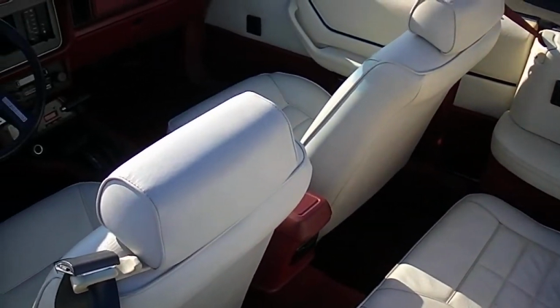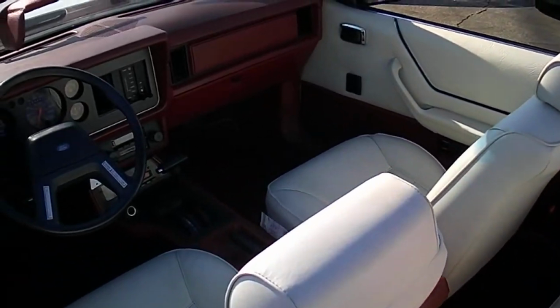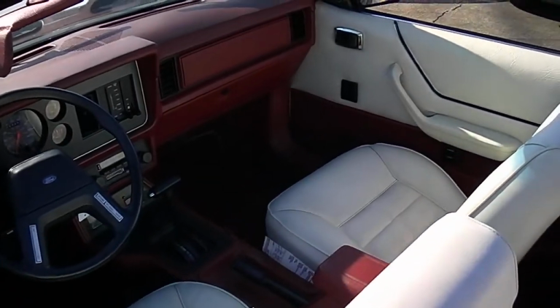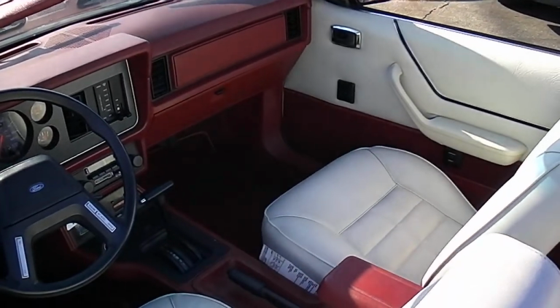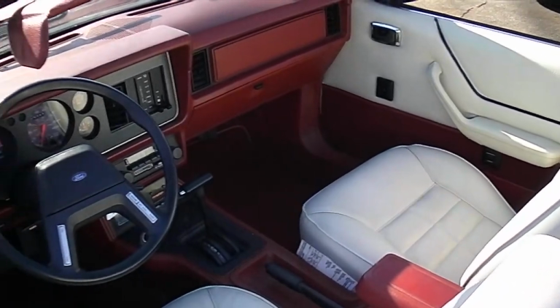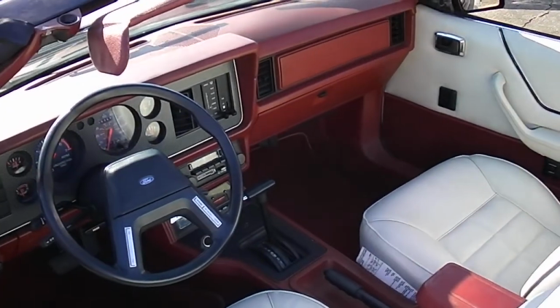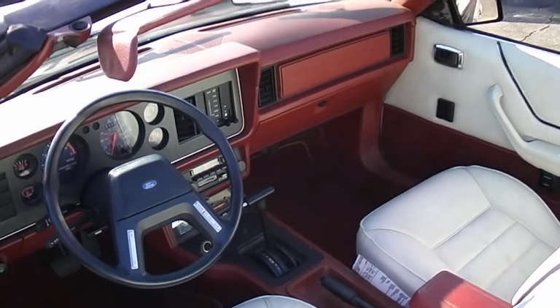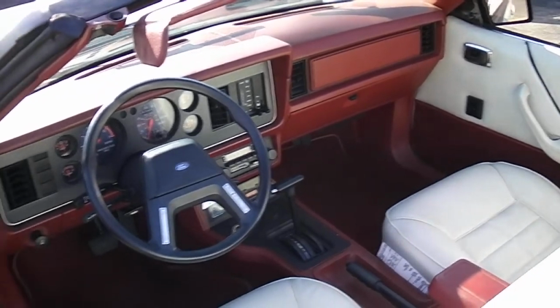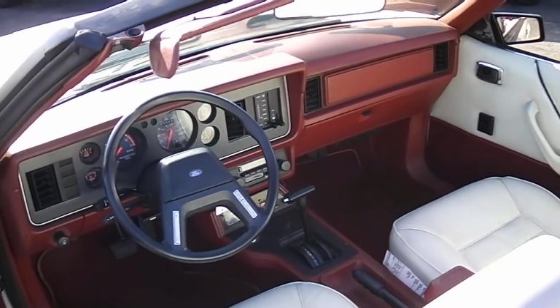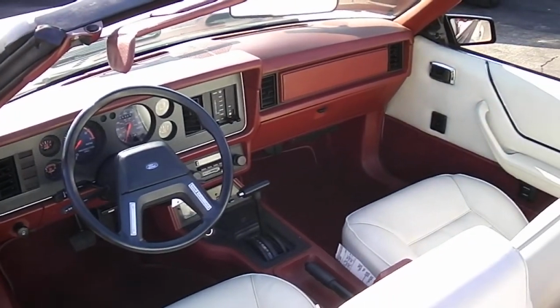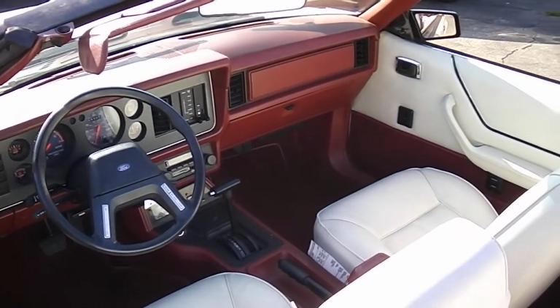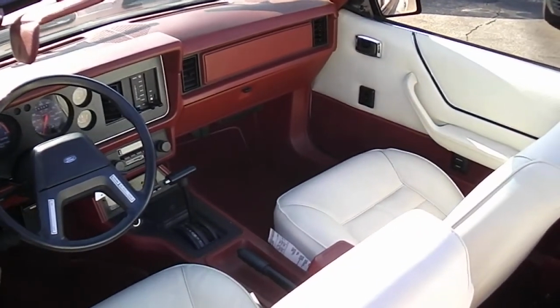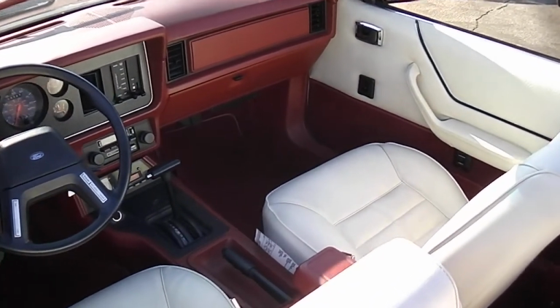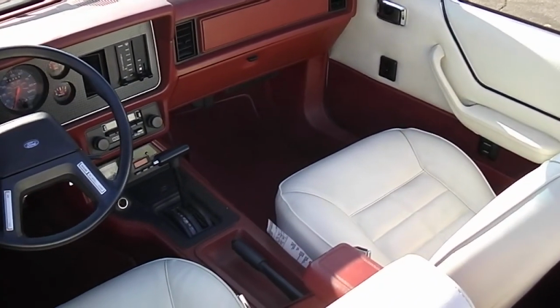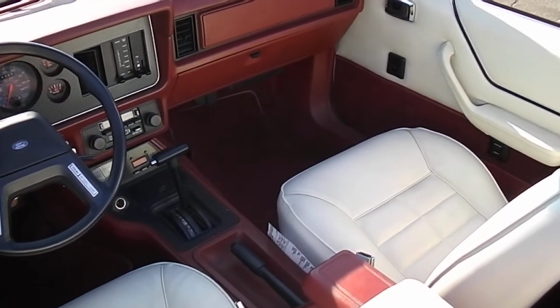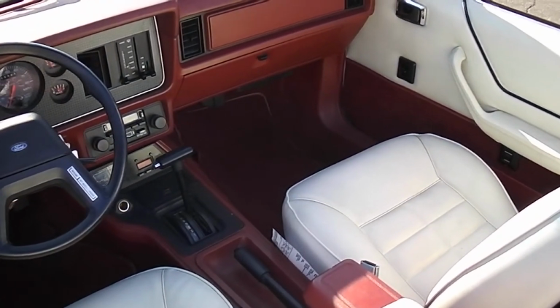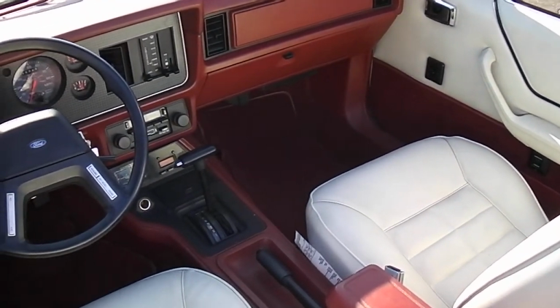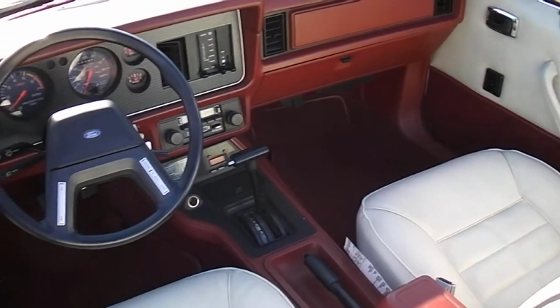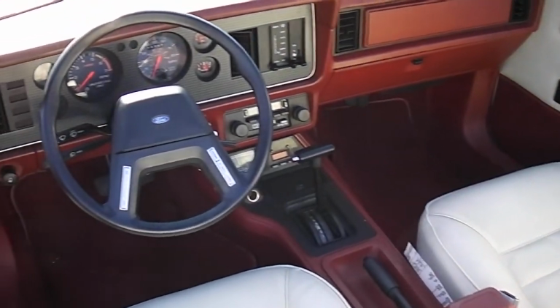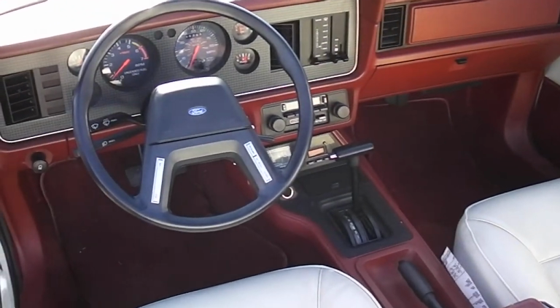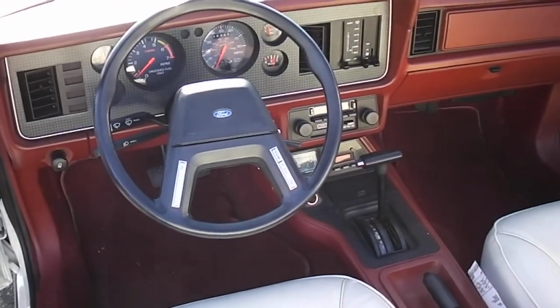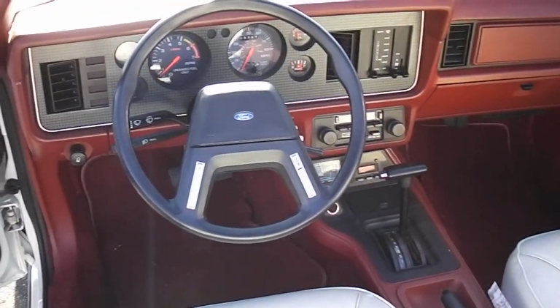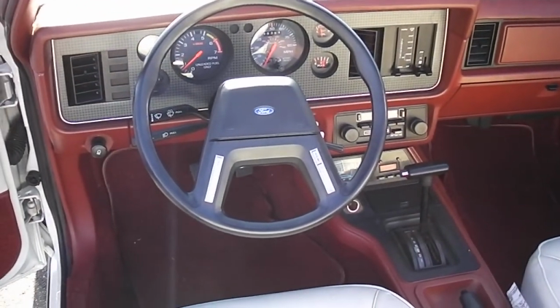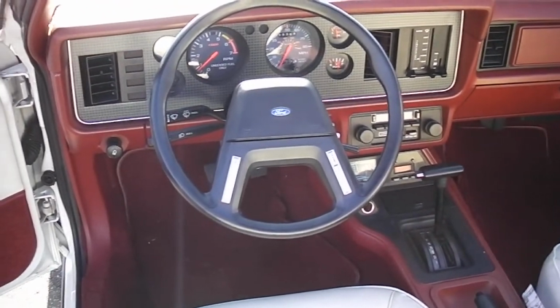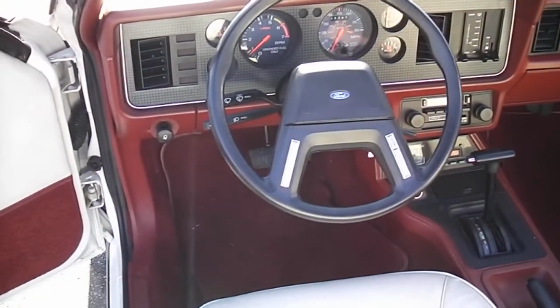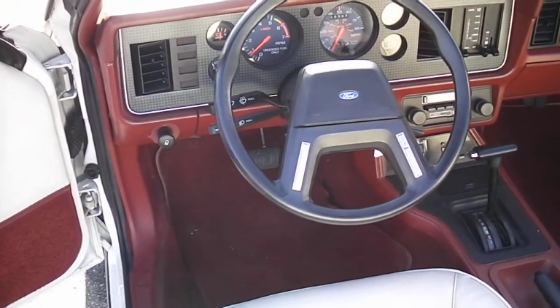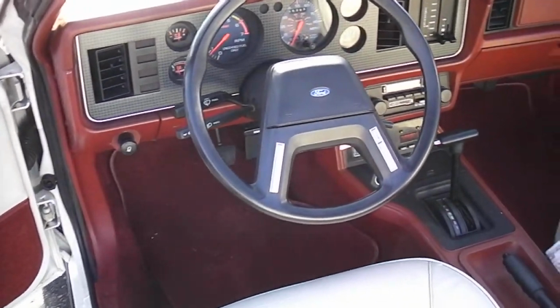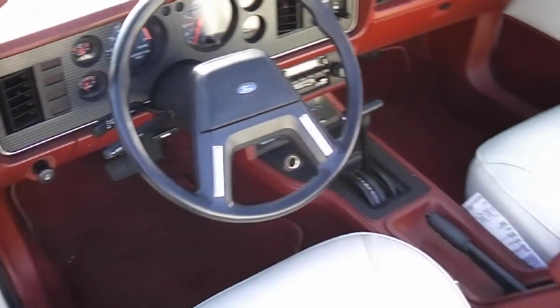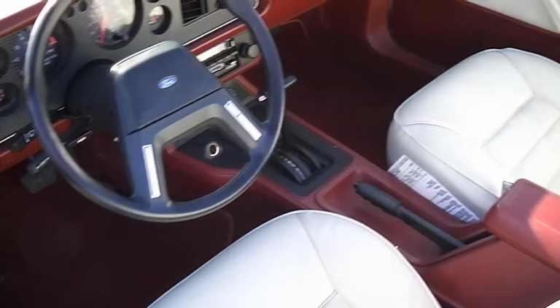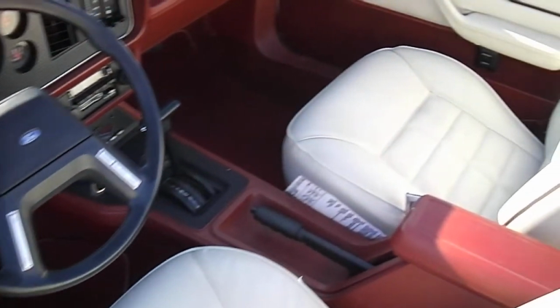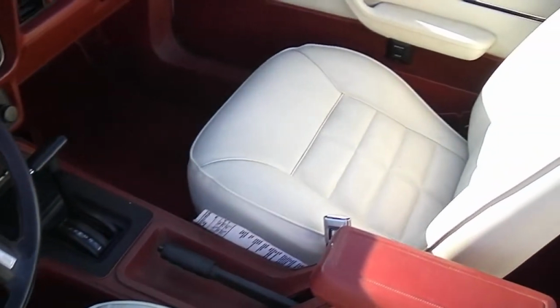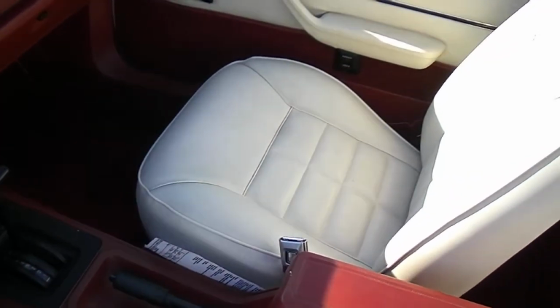Beautiful interior. All your factory gauges work in the car. Factory radio works. Look at the seat covers — they're still like new.